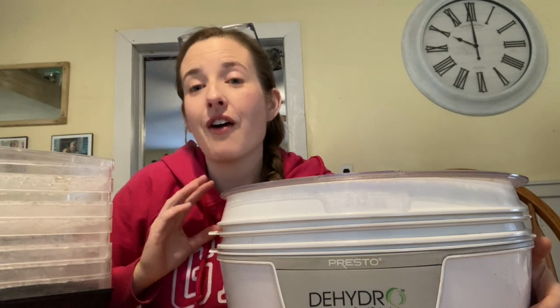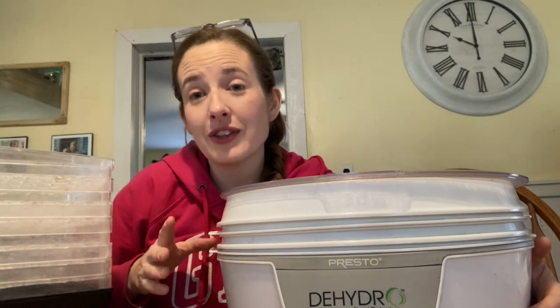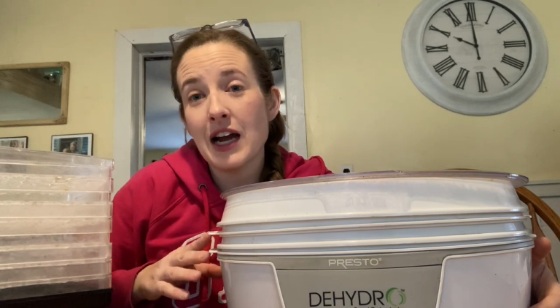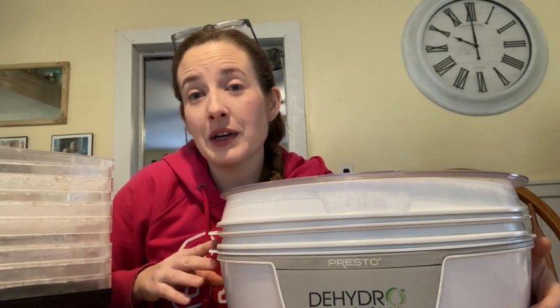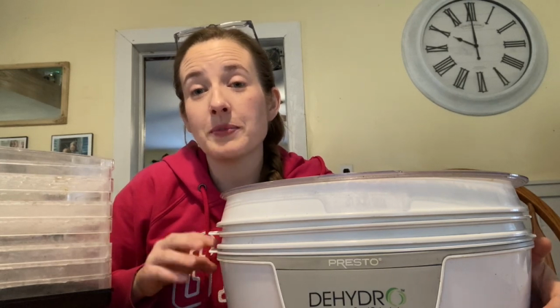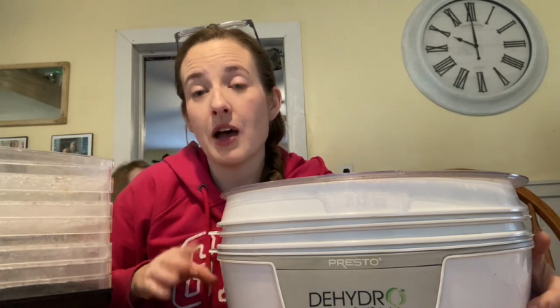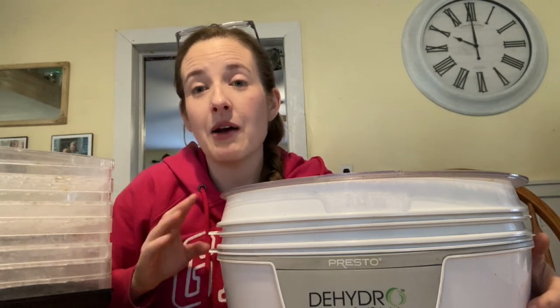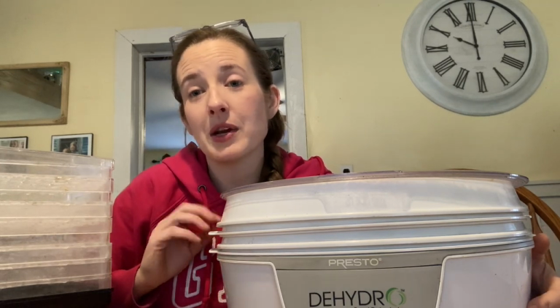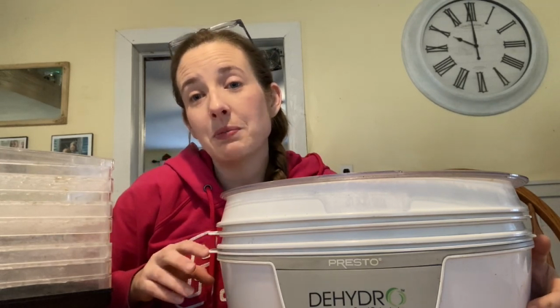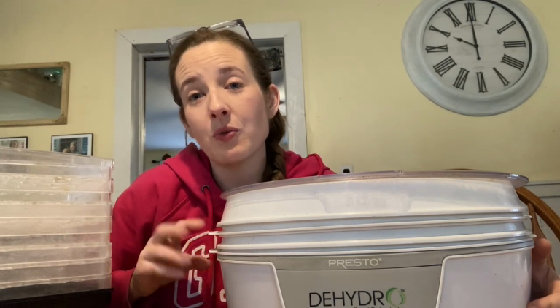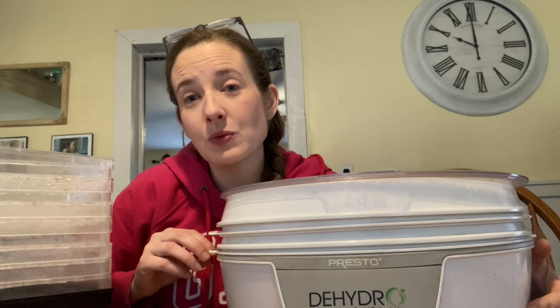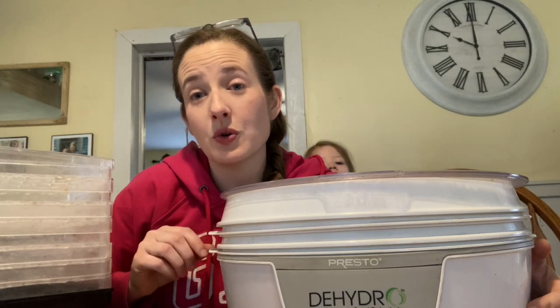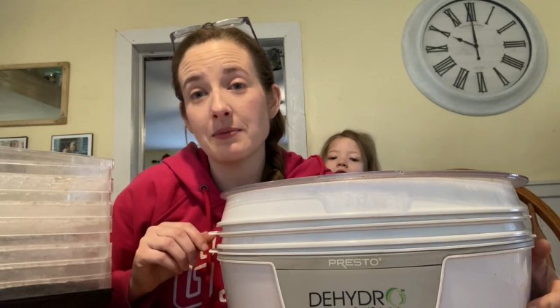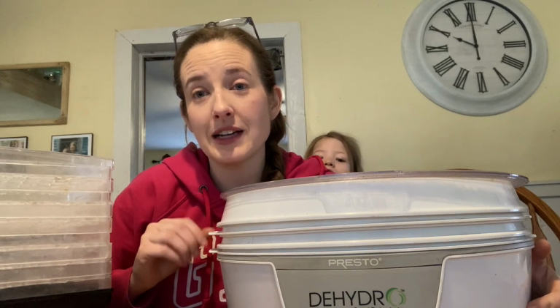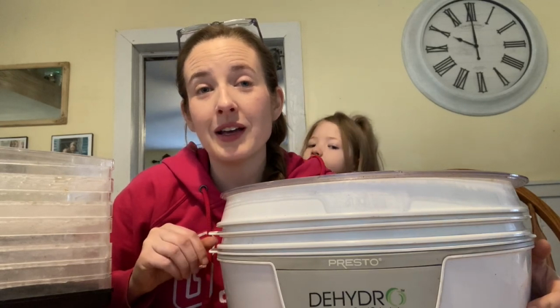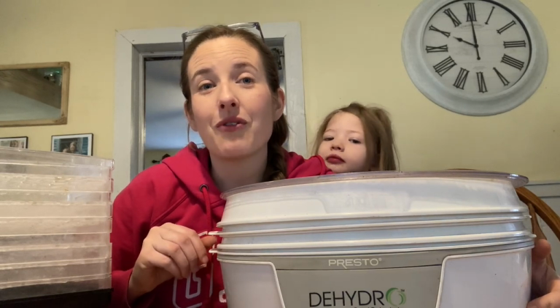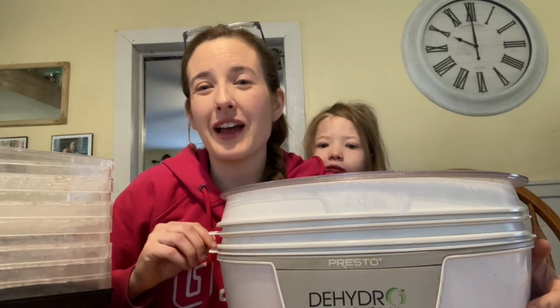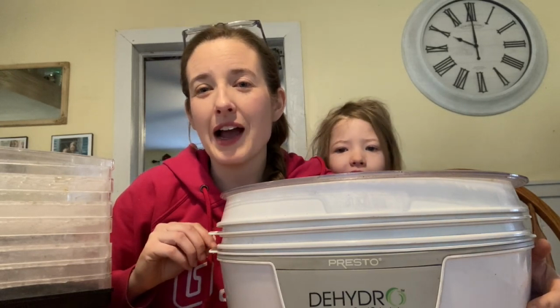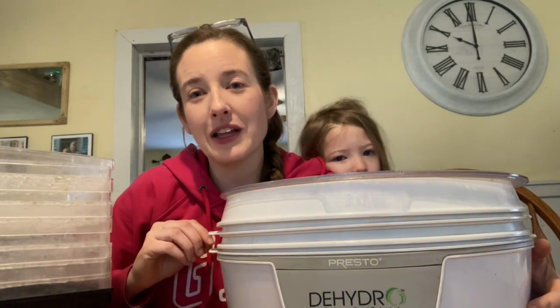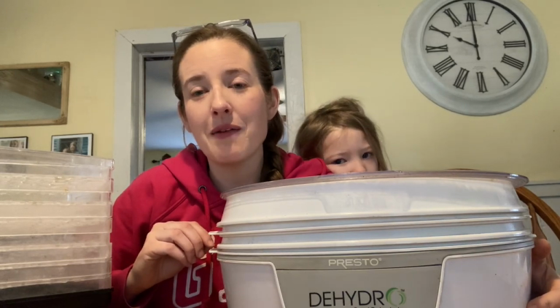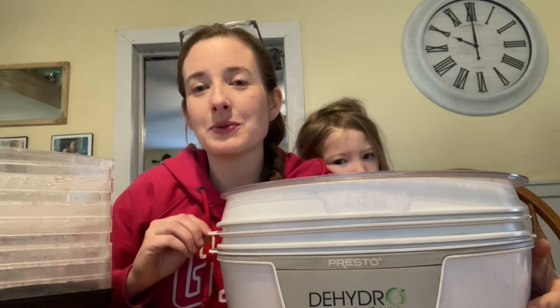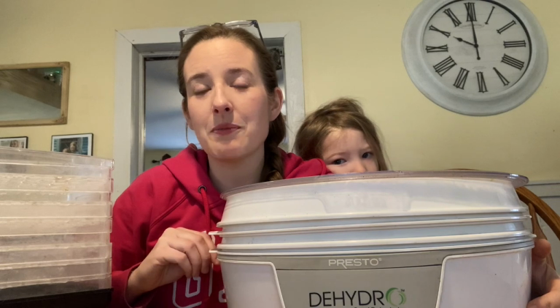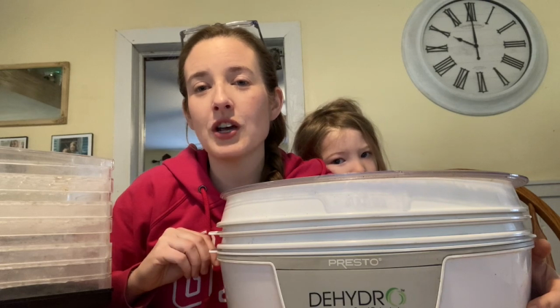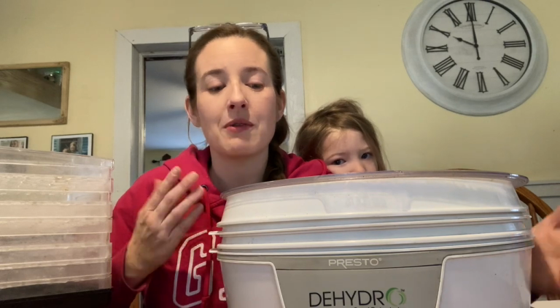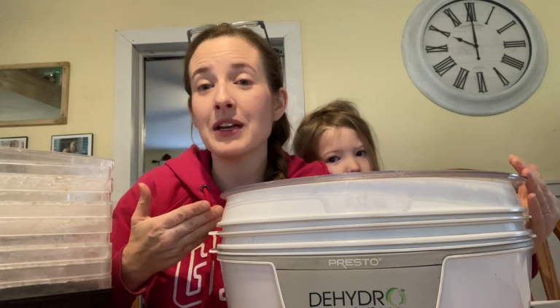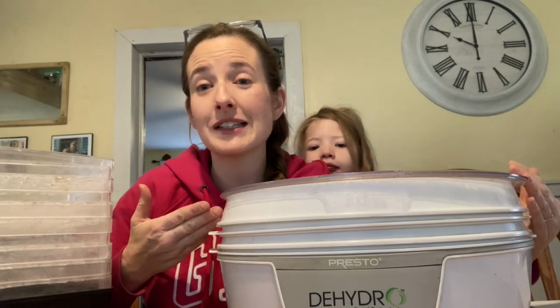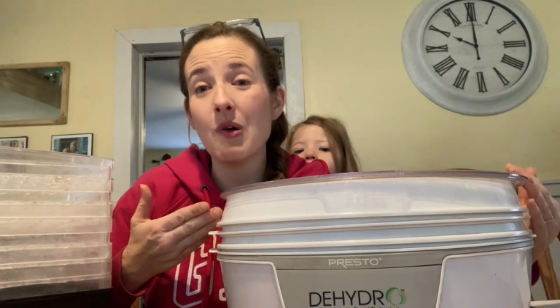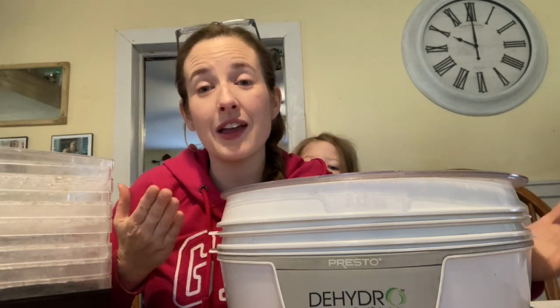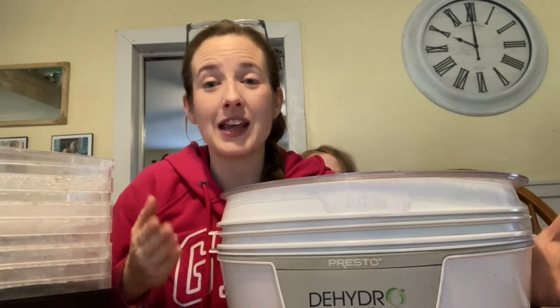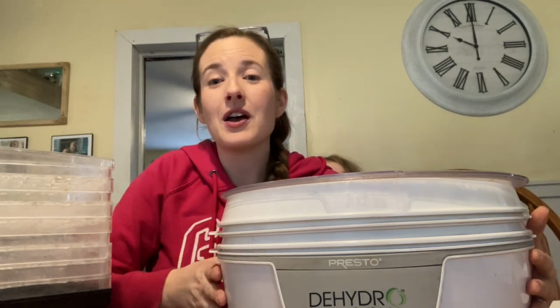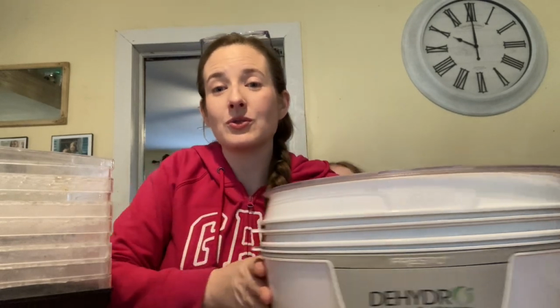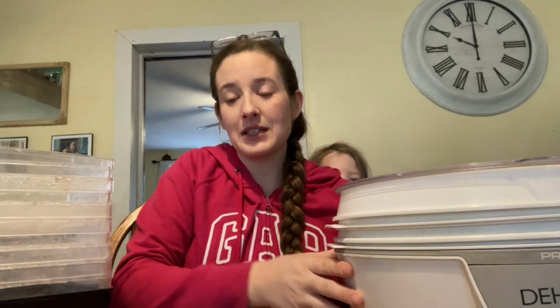But it works great and I use it almost every week — still running after 10 years. Our favorite thing to dehydrate is banana chips. The girls help me with that. We buy bananas in bulk on the weekends when the store has them marked down, or overripe bananas which make great banana chips. We put them in overnight and they're ready. So we're going to use this one today.